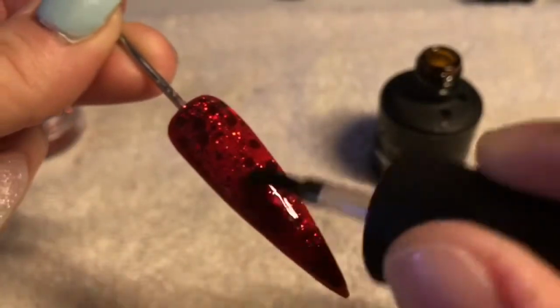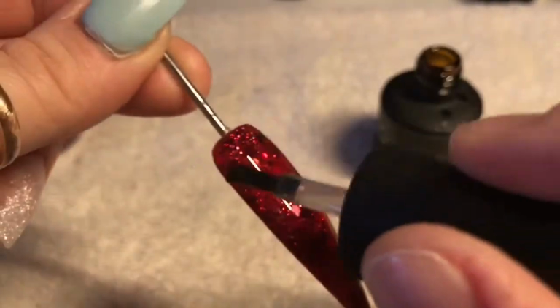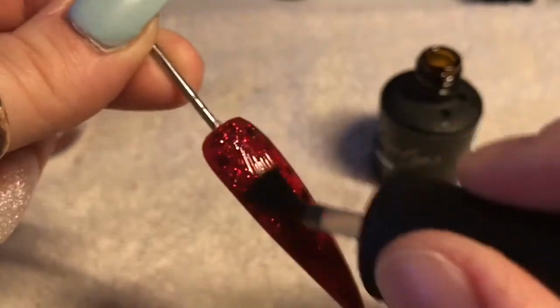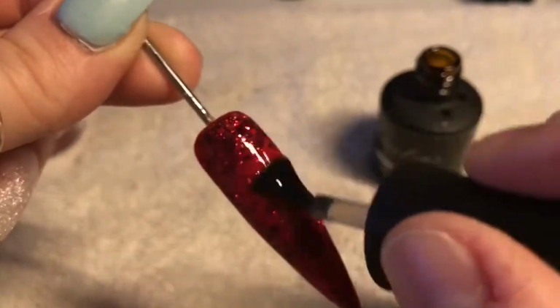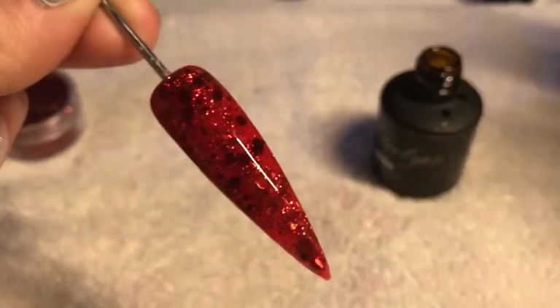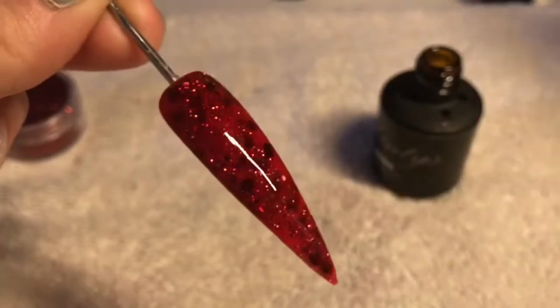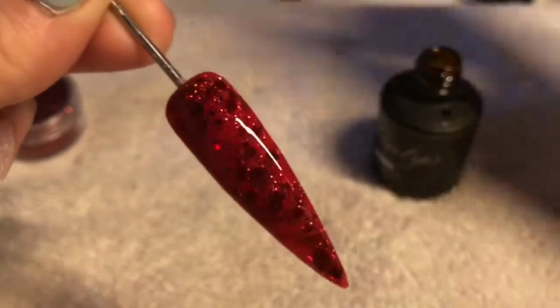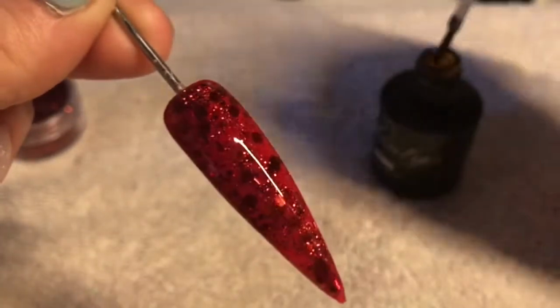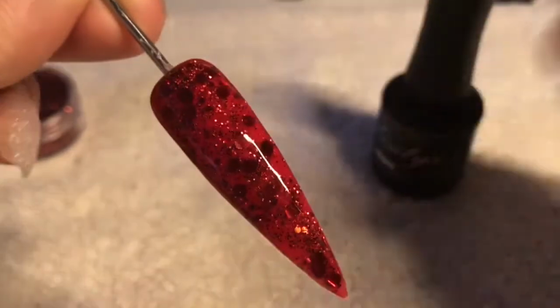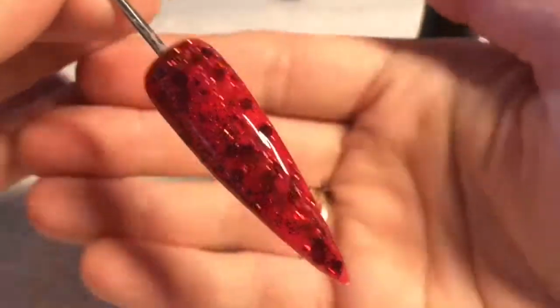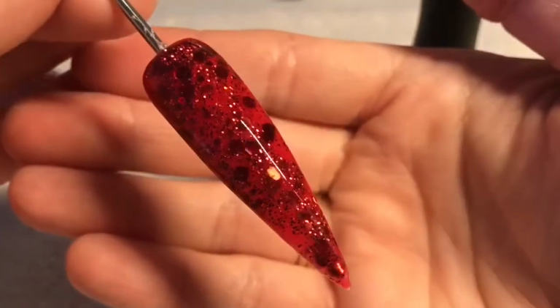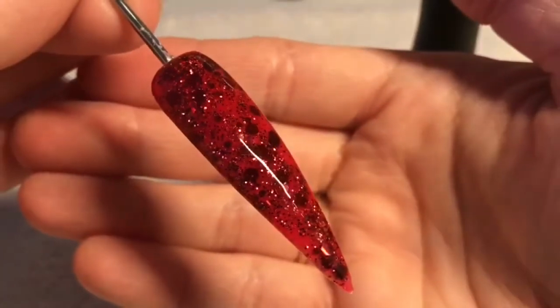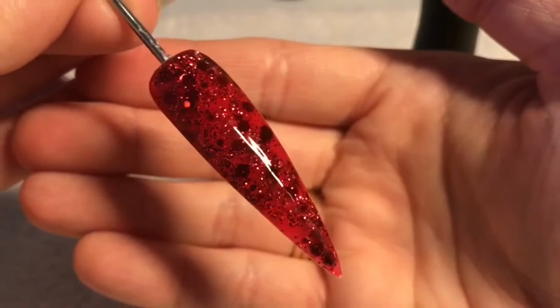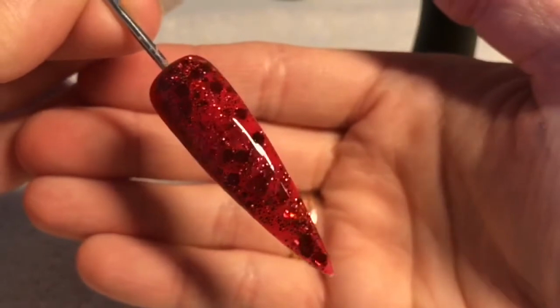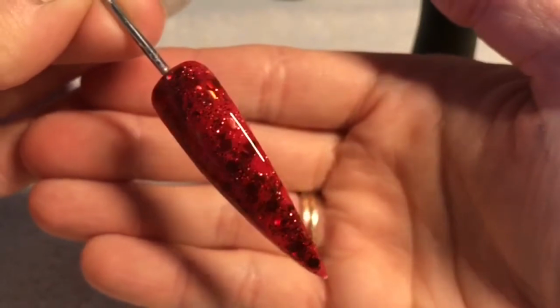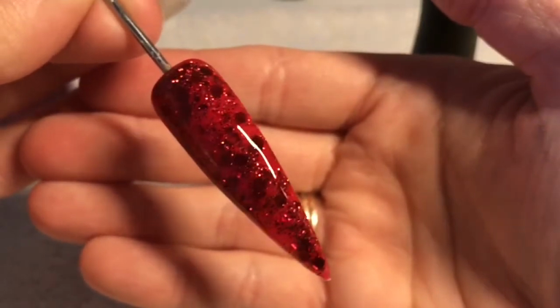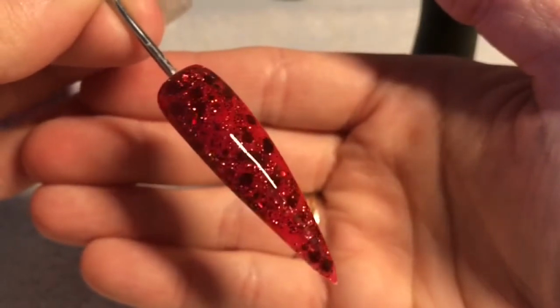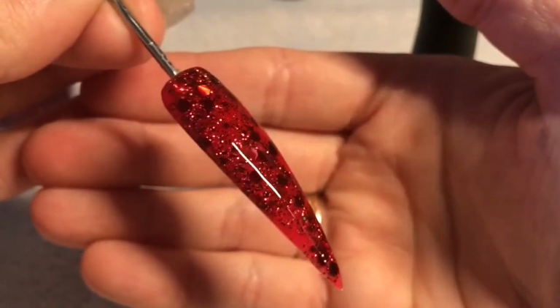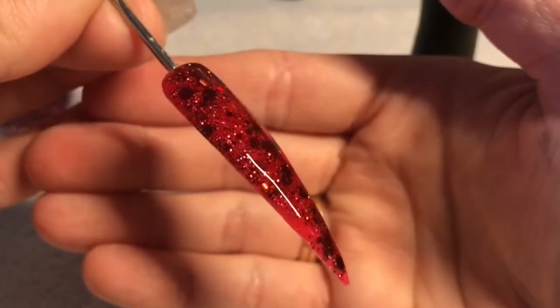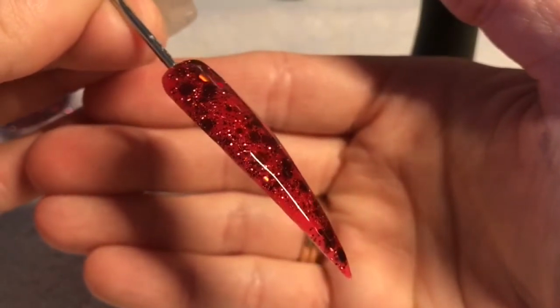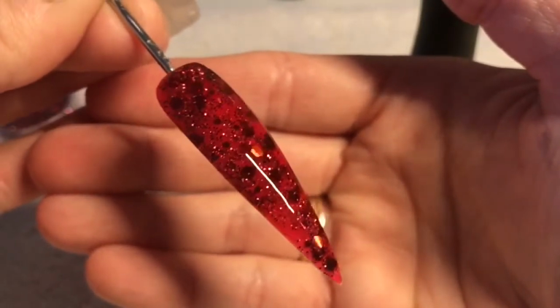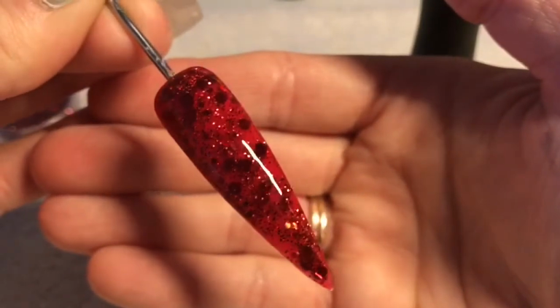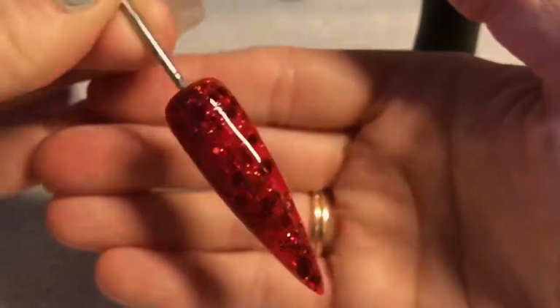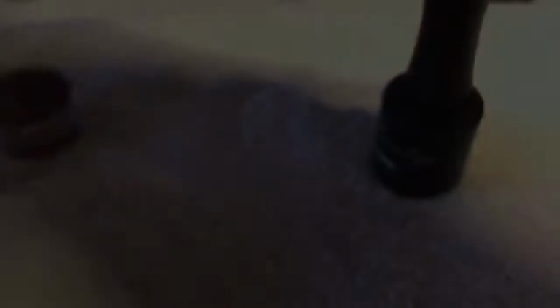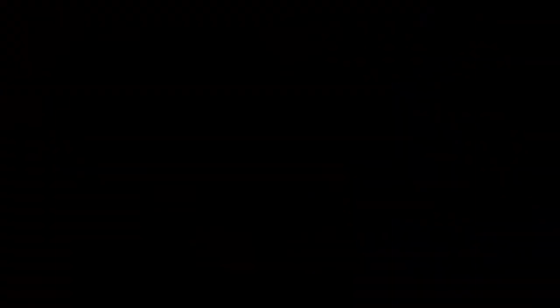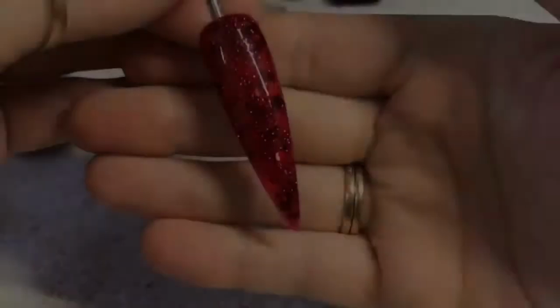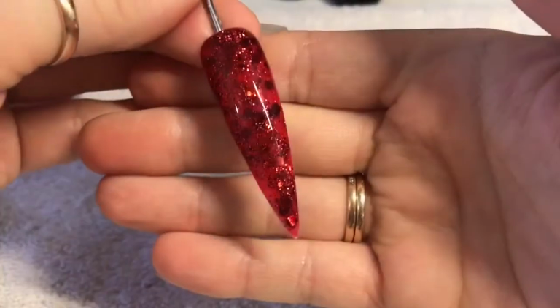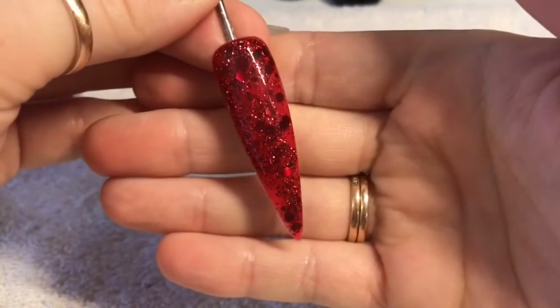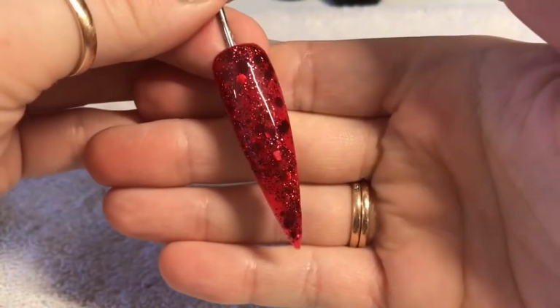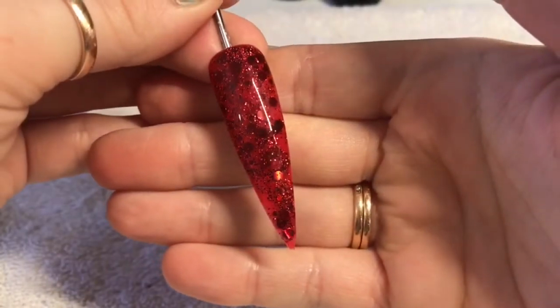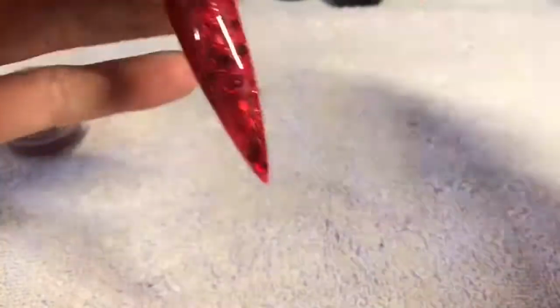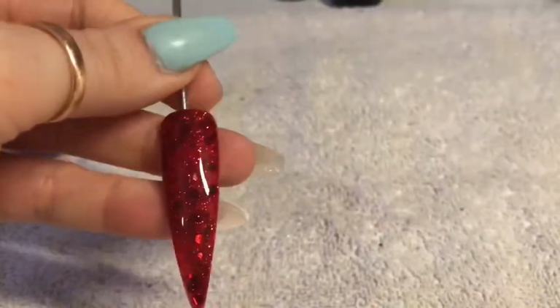I love this red glitter, it's lovely. I think it is up there in terms of my favorite red glitters - I think this is up there with Ladybird. Look at that! So cure that in the lamp.